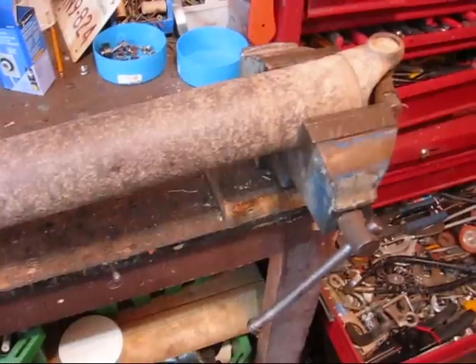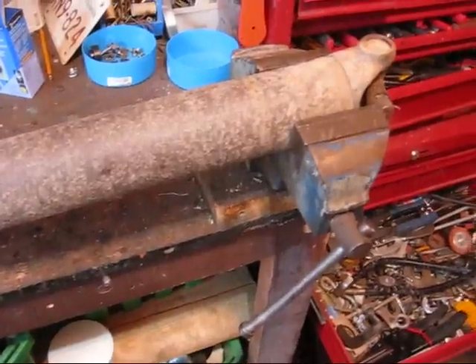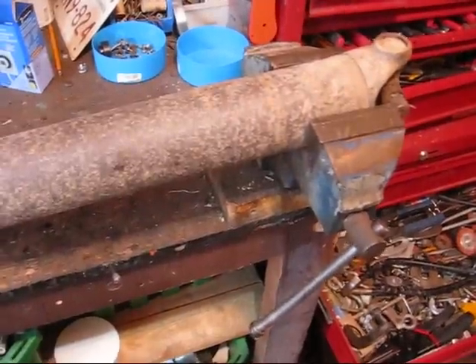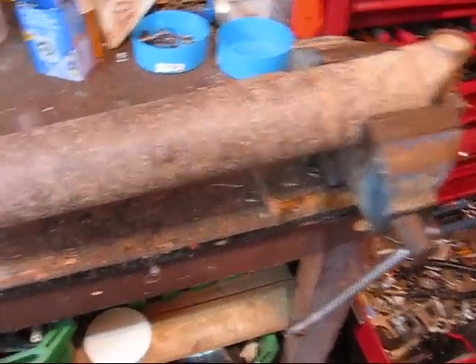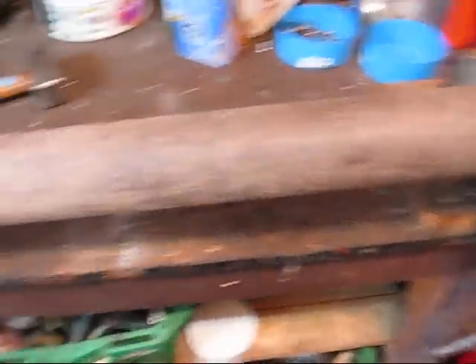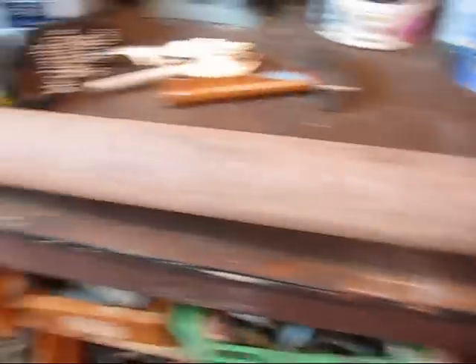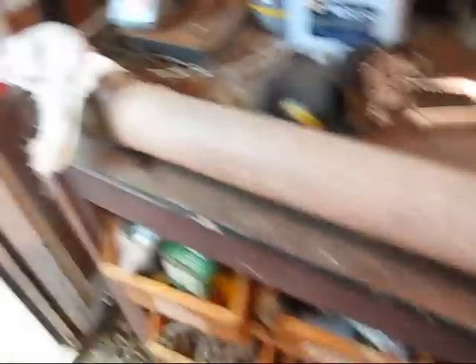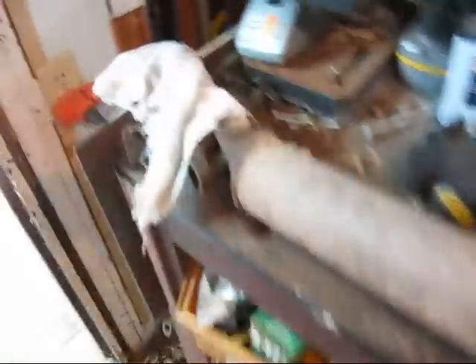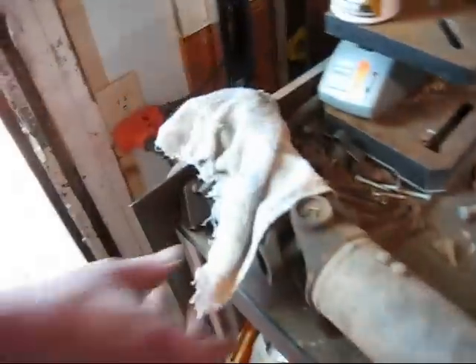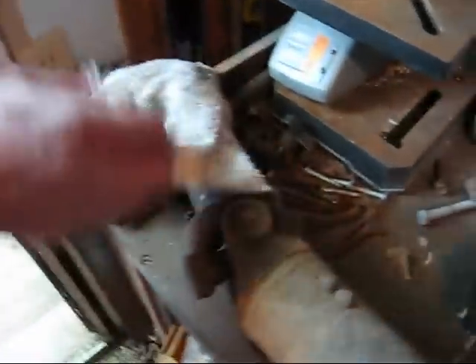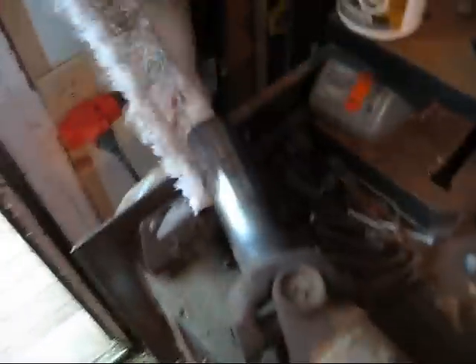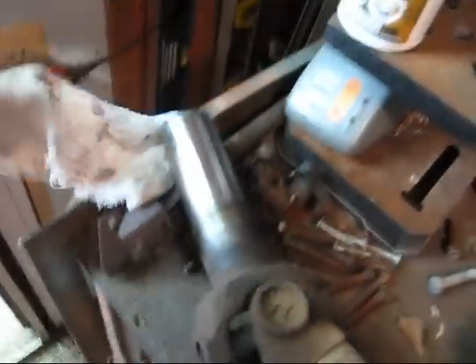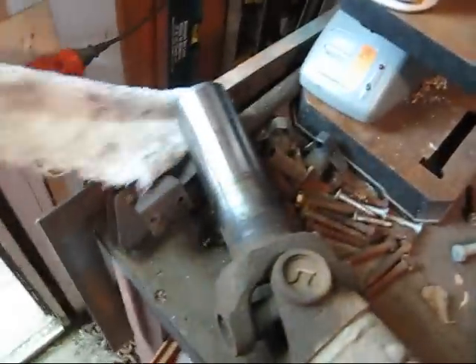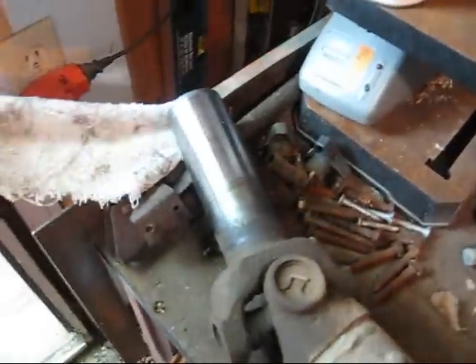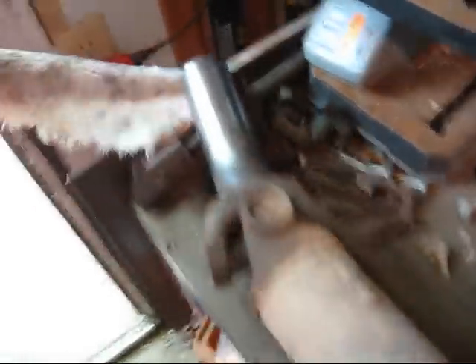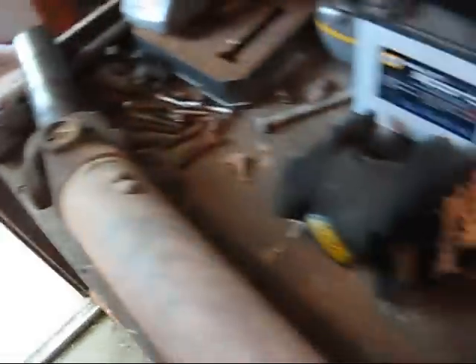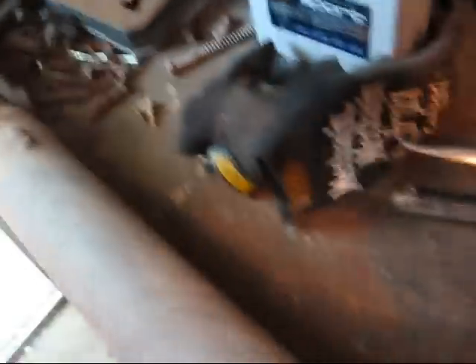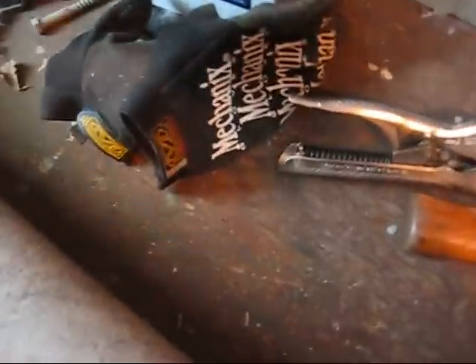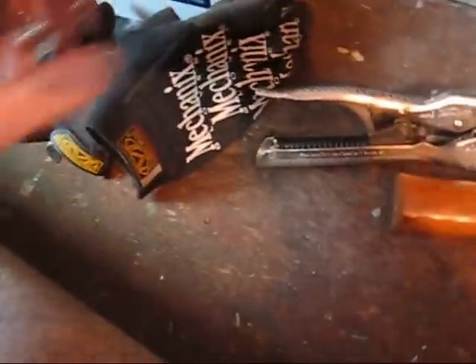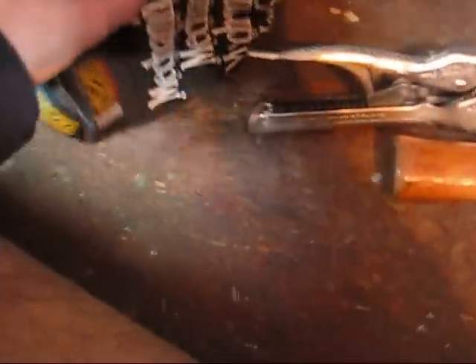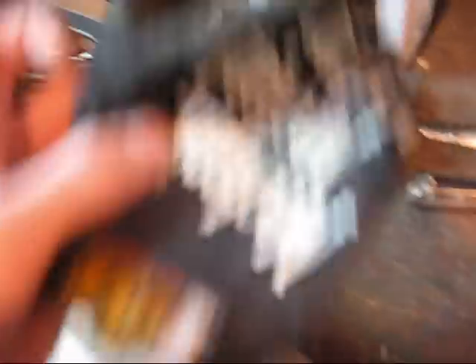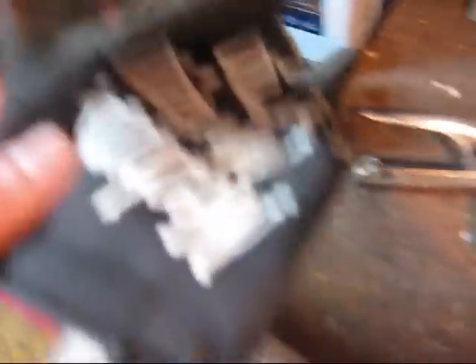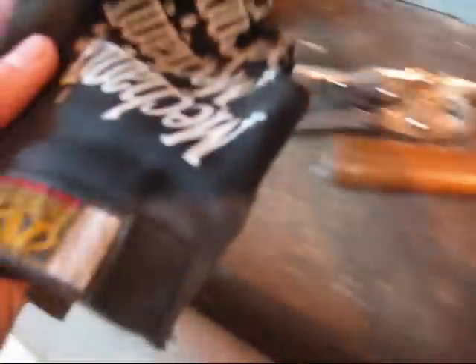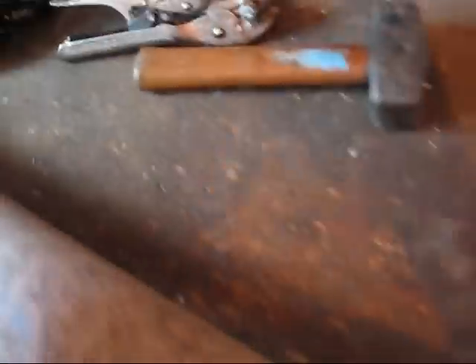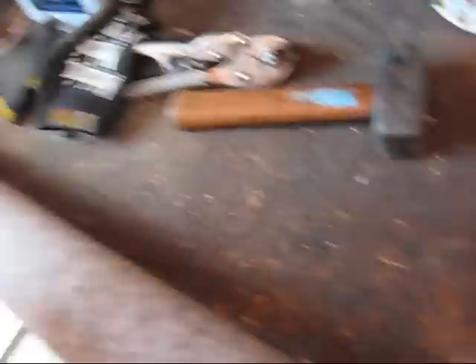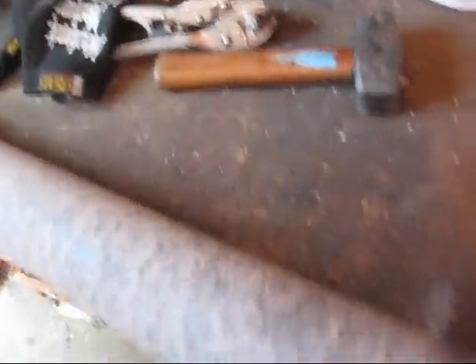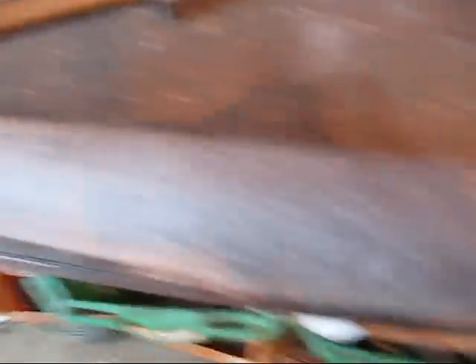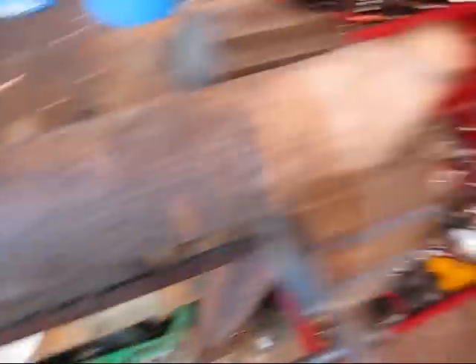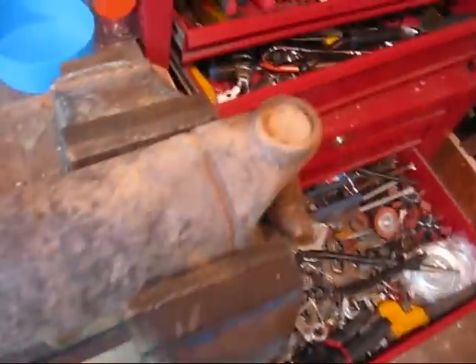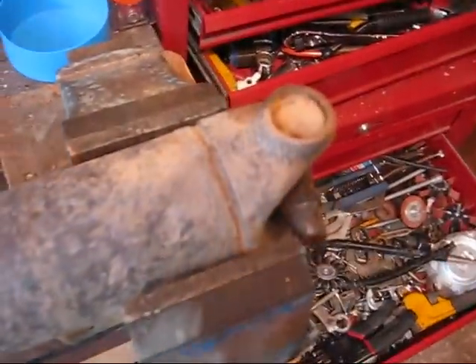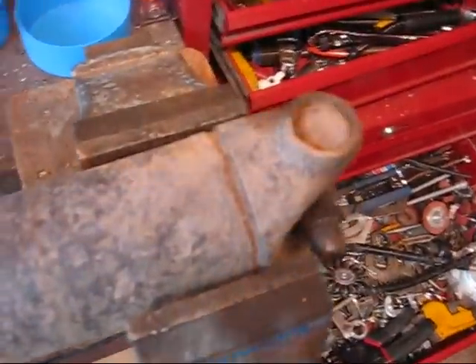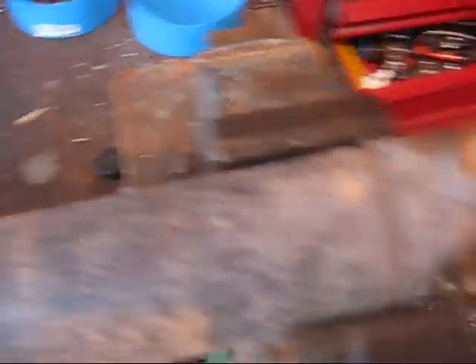Now that we've got the drive shaft out, you can just pull the slip yoke out and put it back in. Make sure you make the mark. If you're balanced right — and I'm not — so don't worry about that.